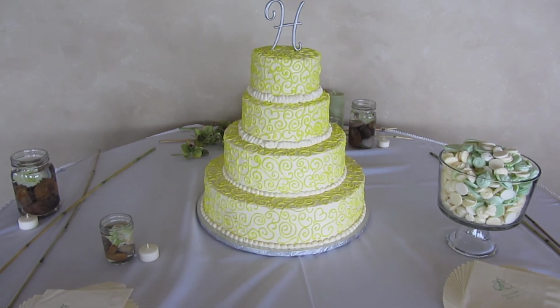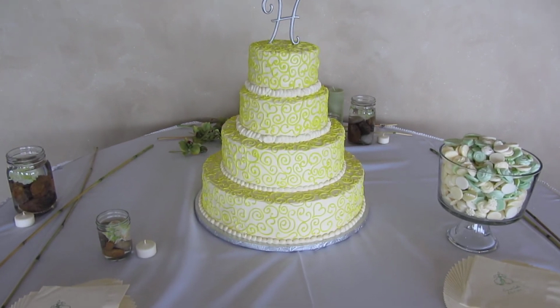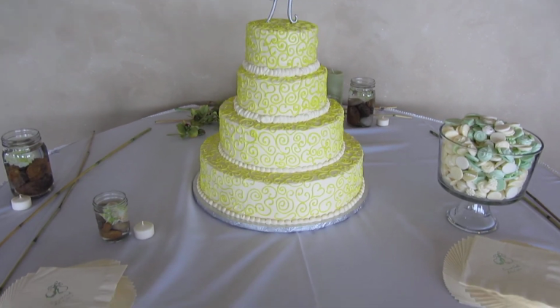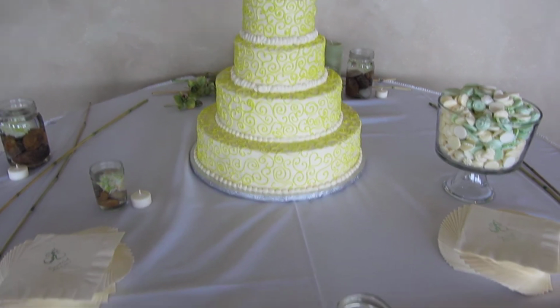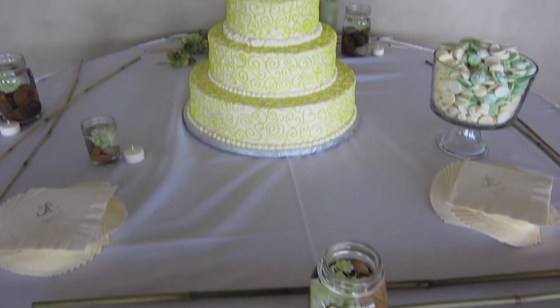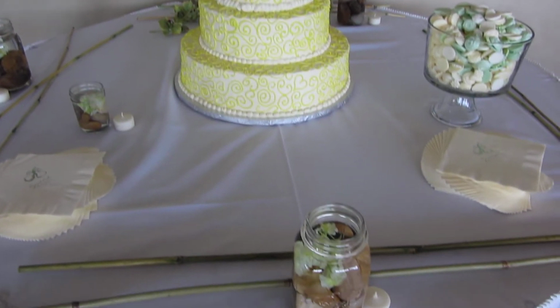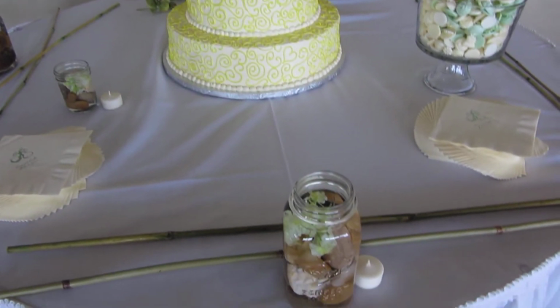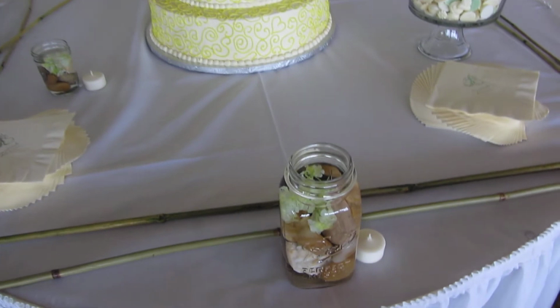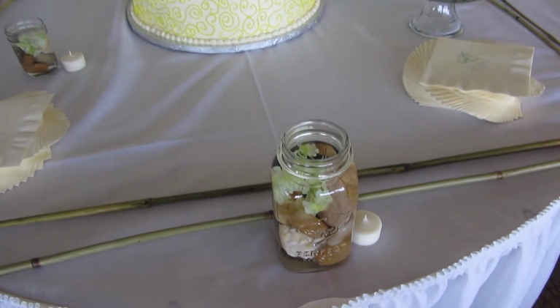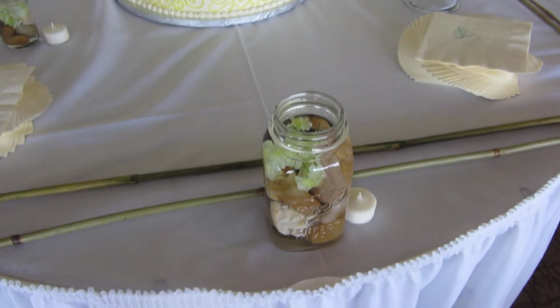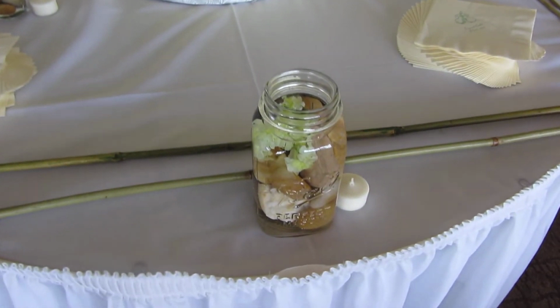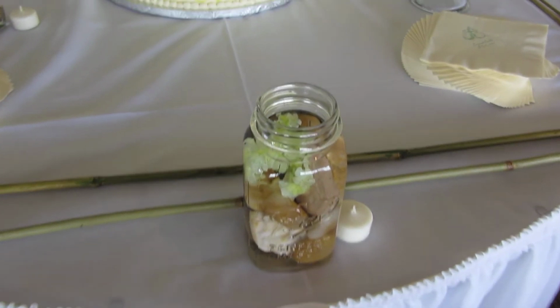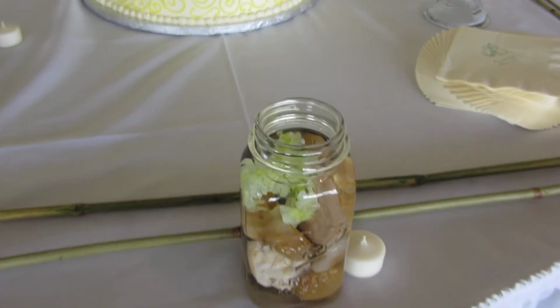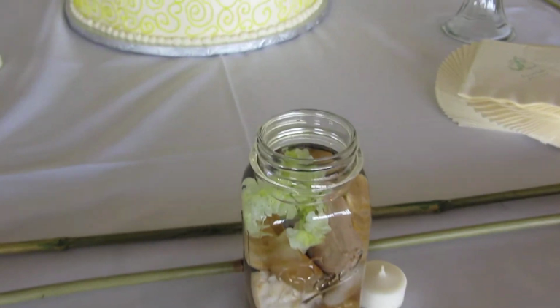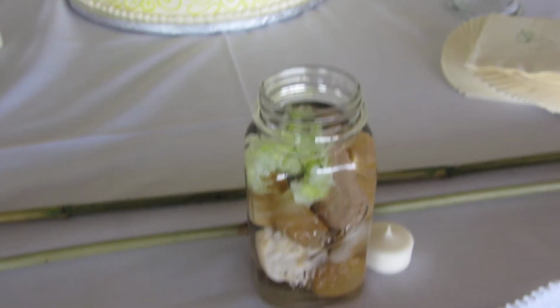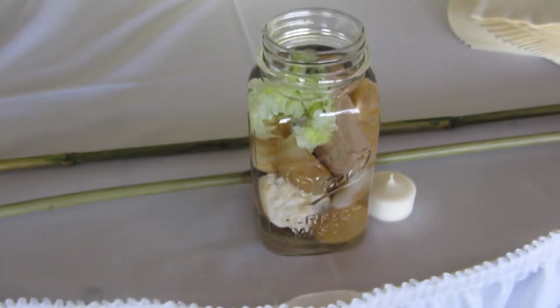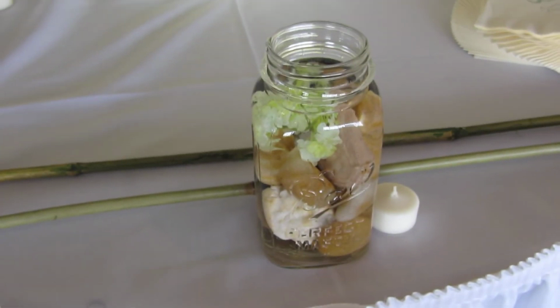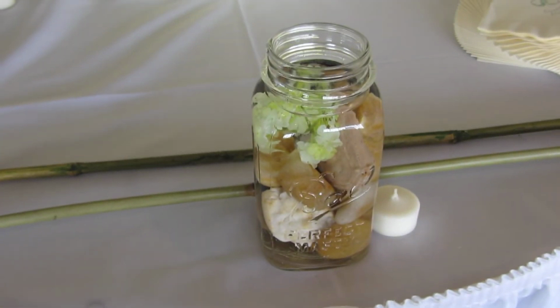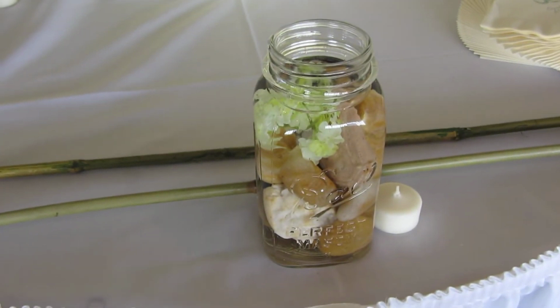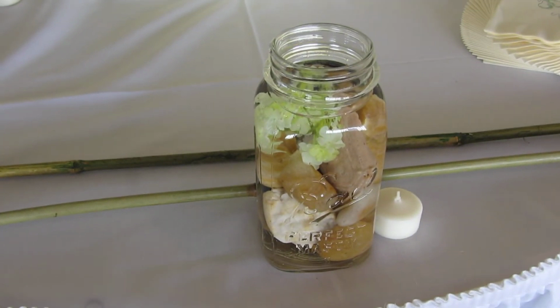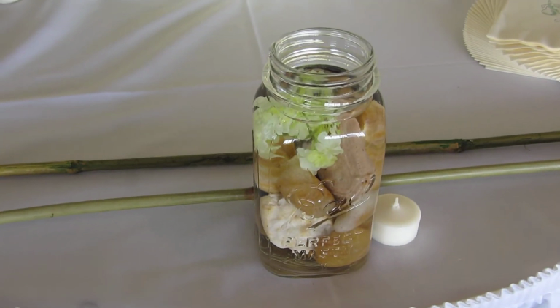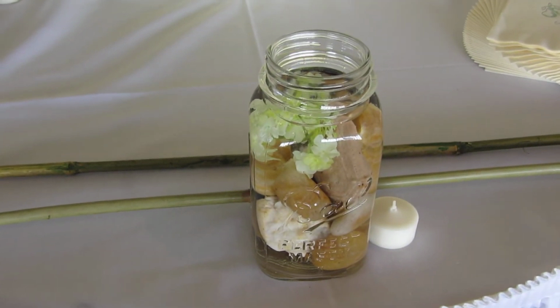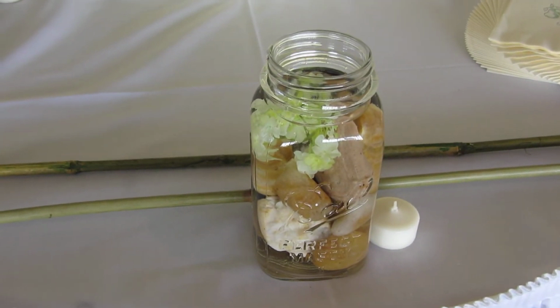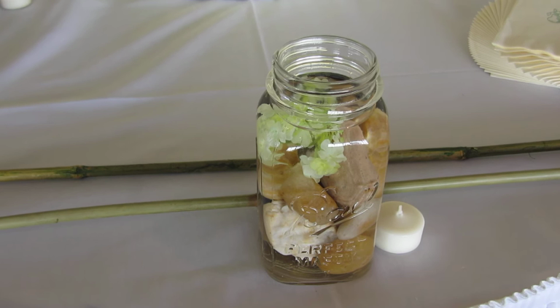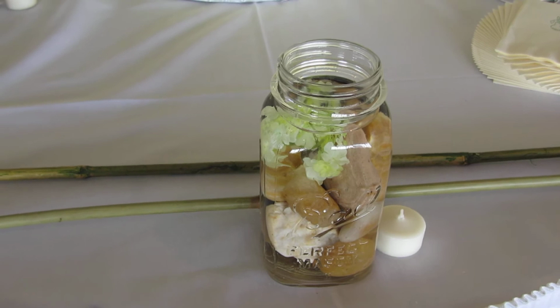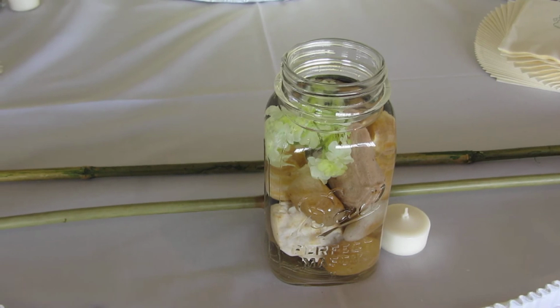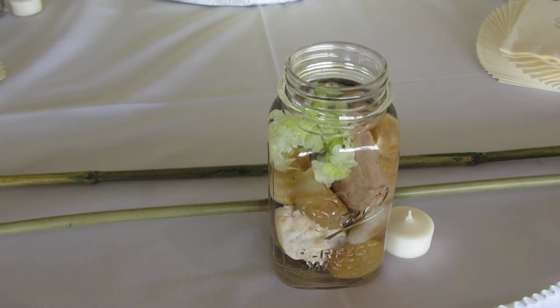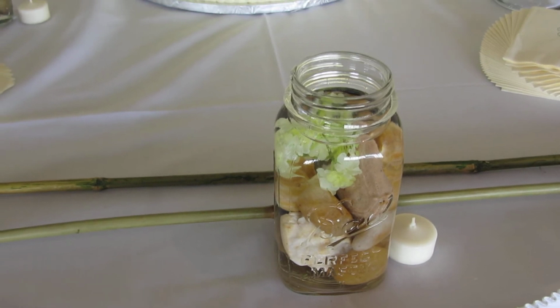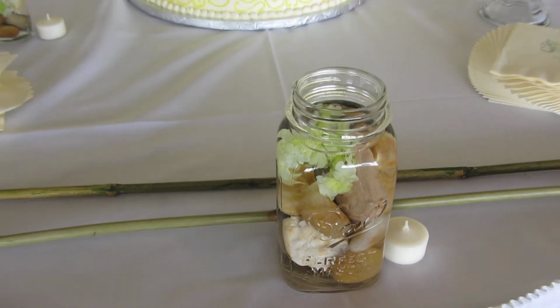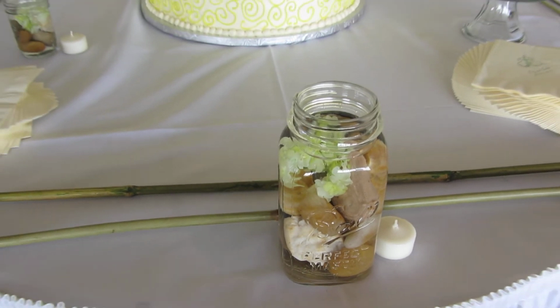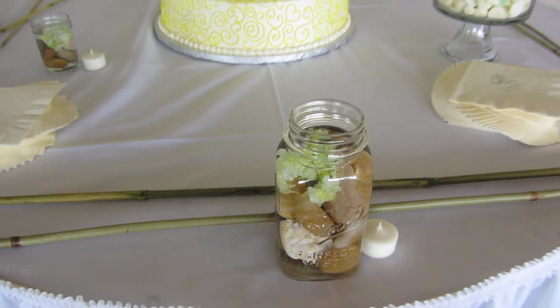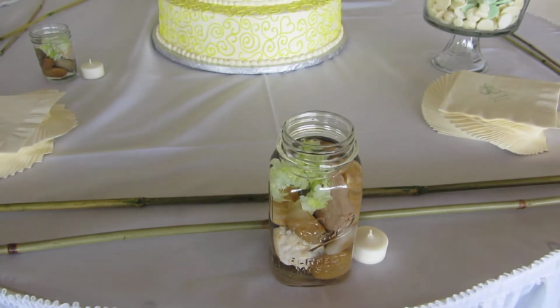And then I wanted to show you some of the decorations — good old mason jars. They're going to have floating candles in them. It's going to look great.